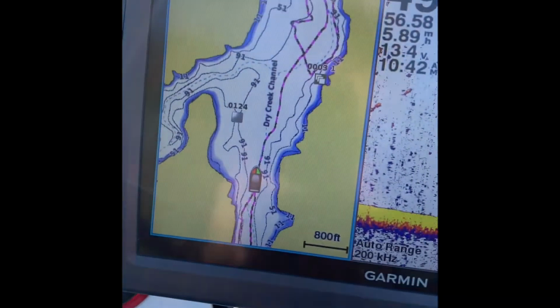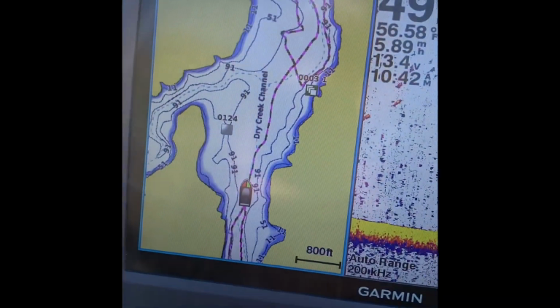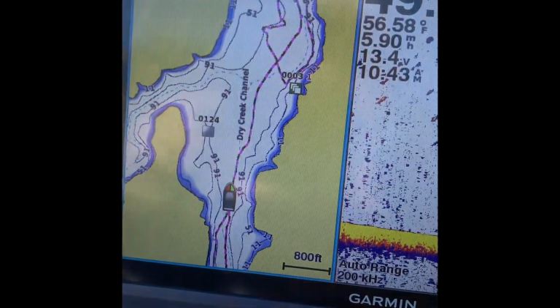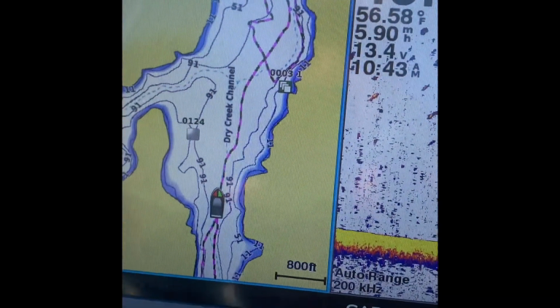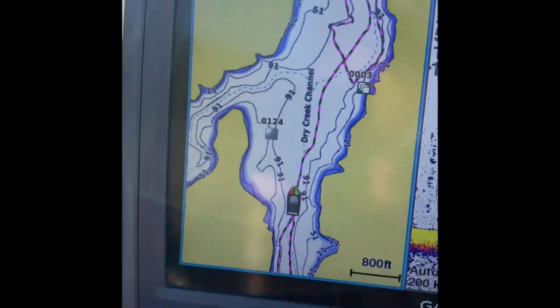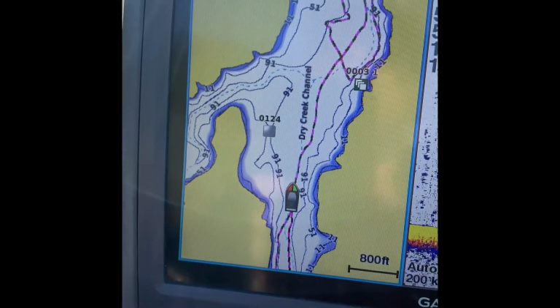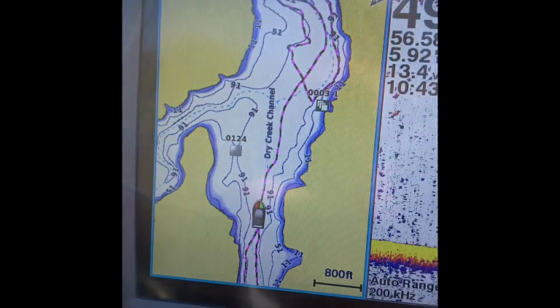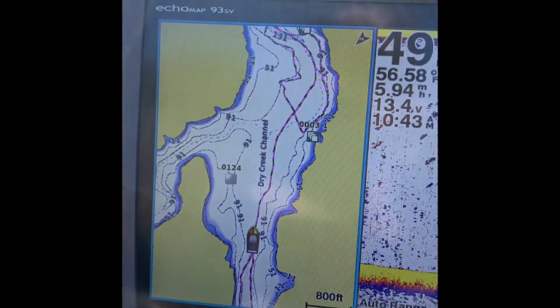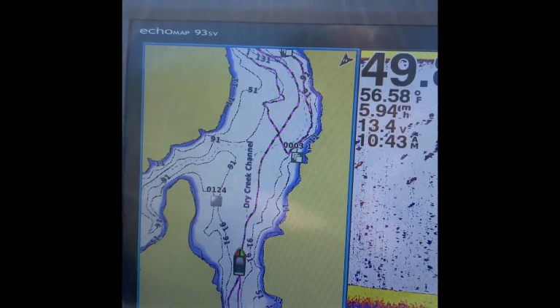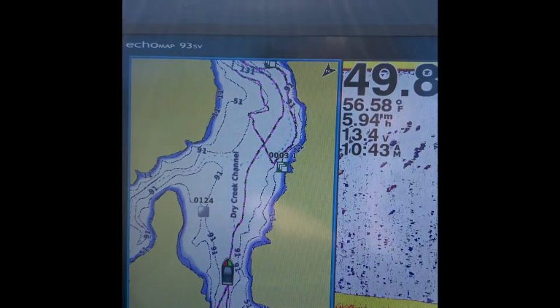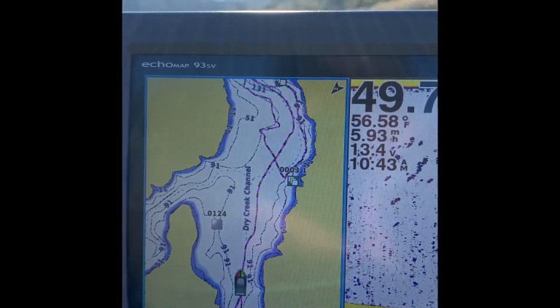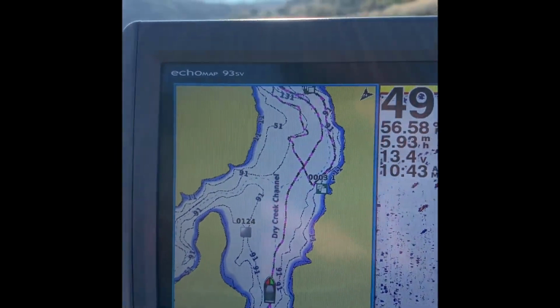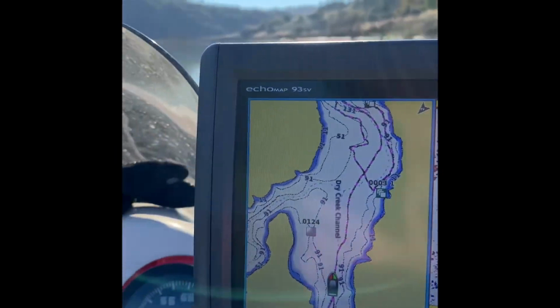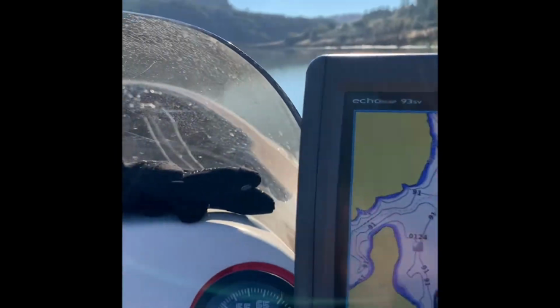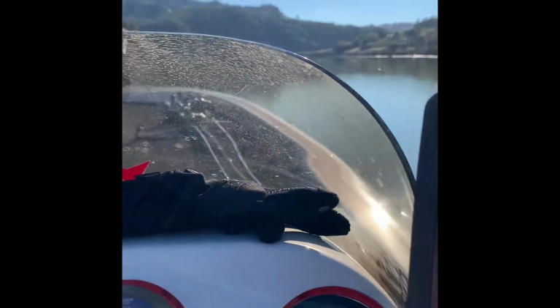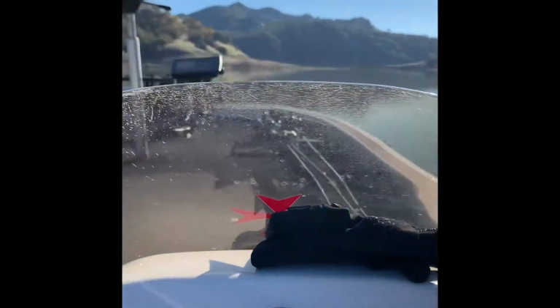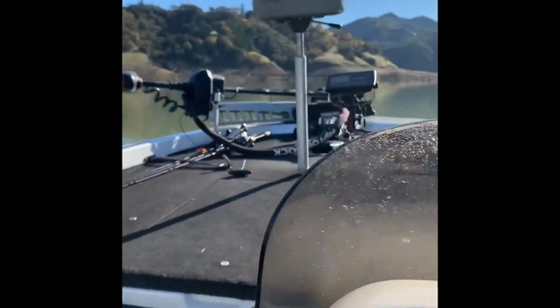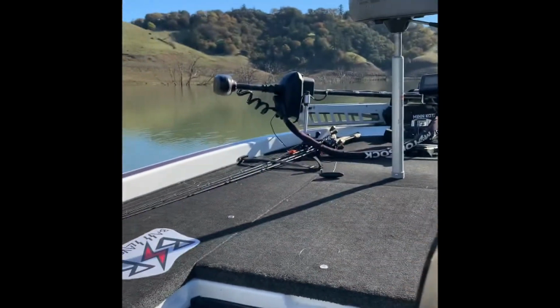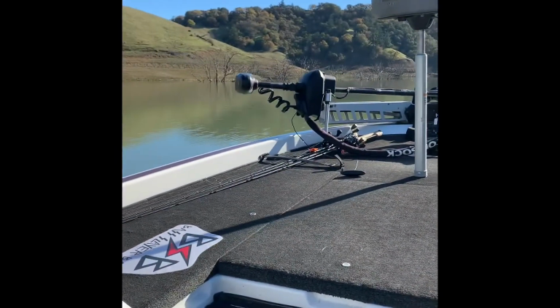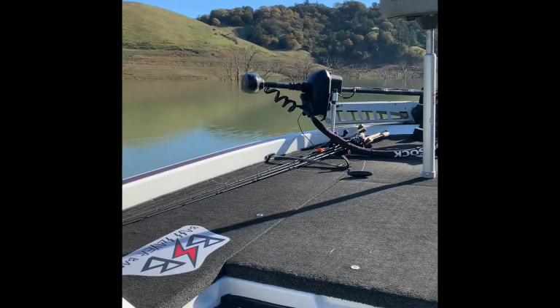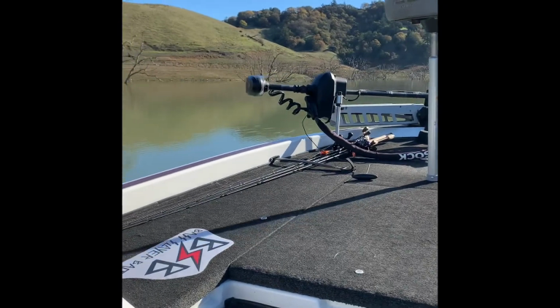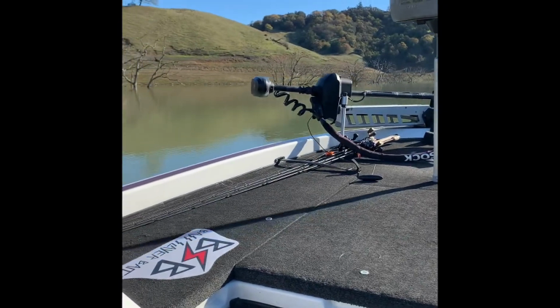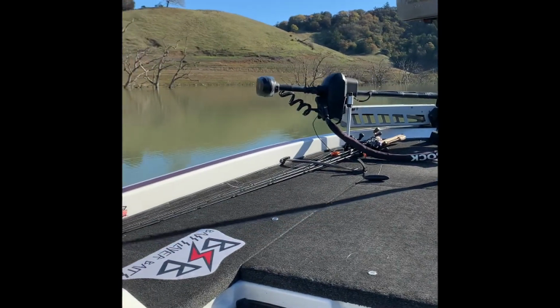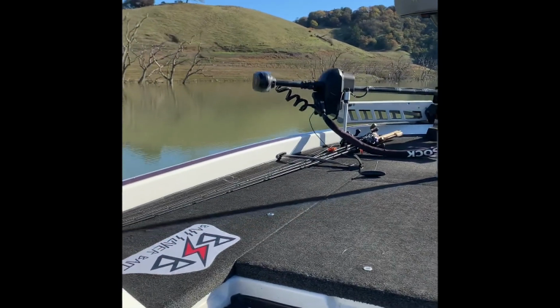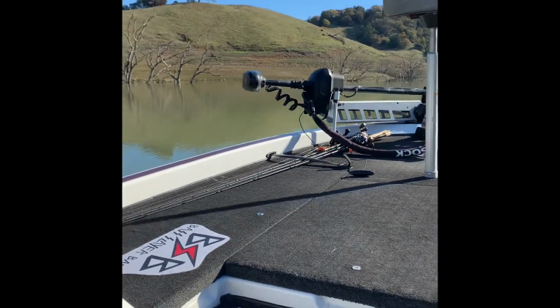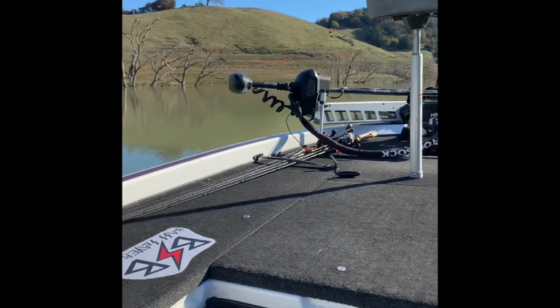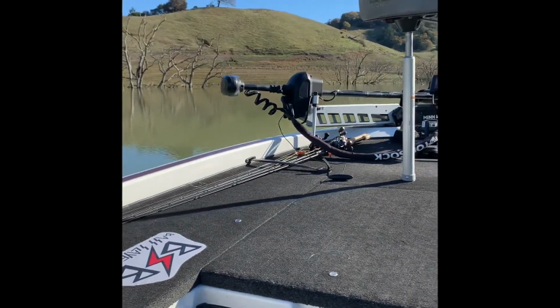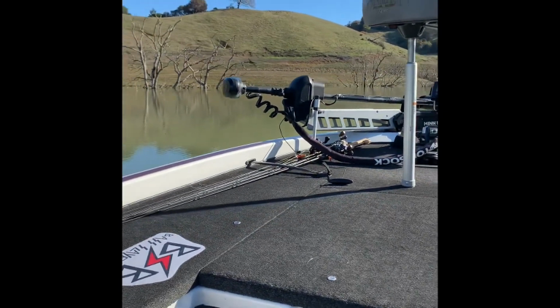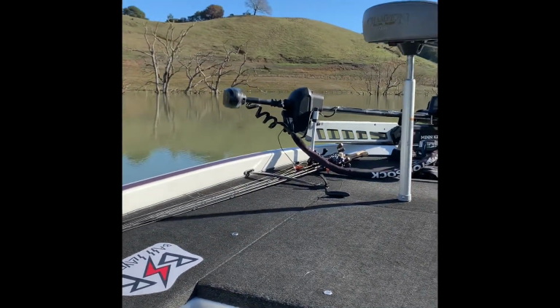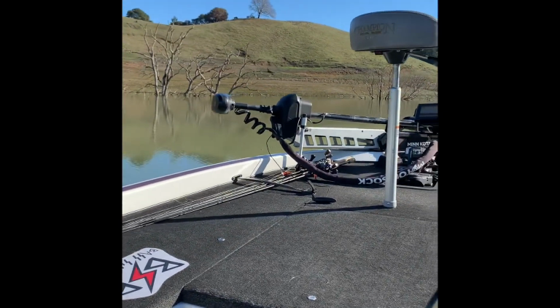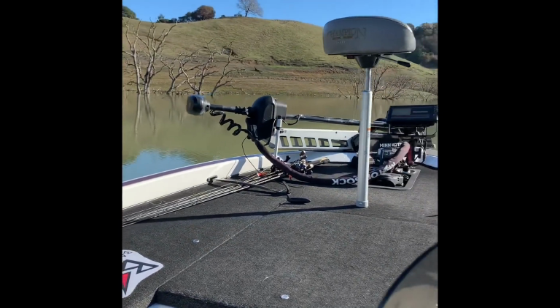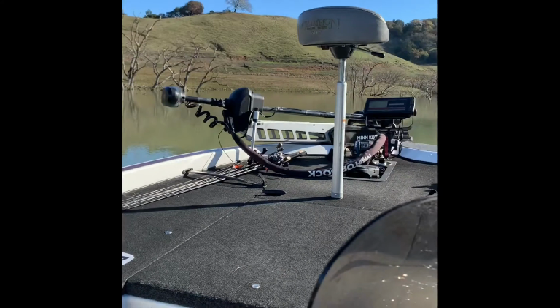That's Cherry Creek right there on the left, and we're gonna check out over here on these flats to see what we can find. Talk to you later.